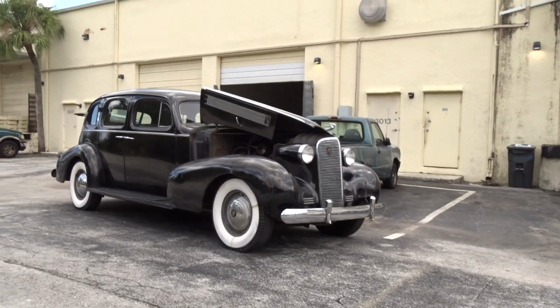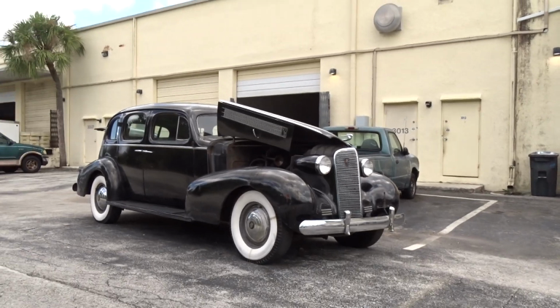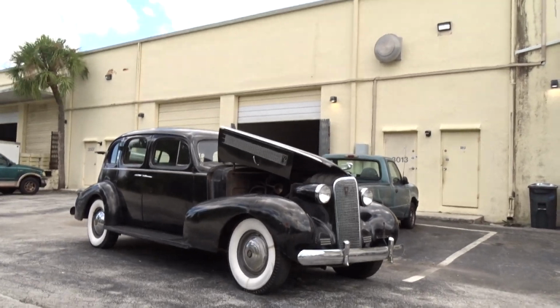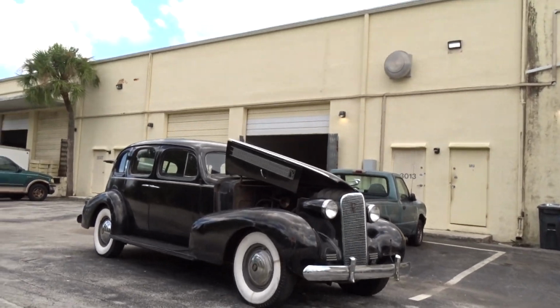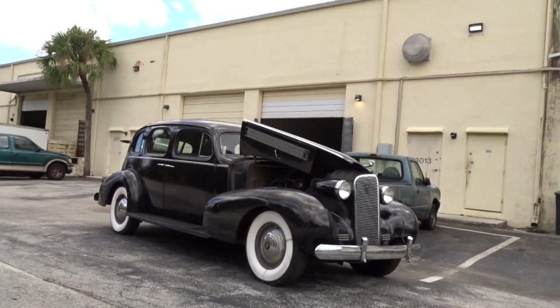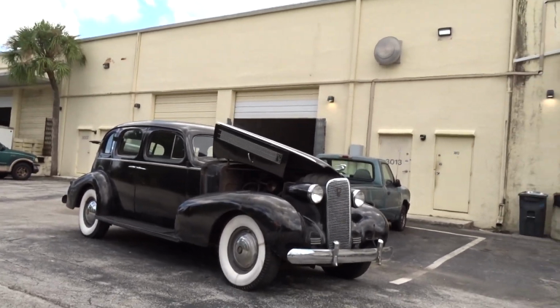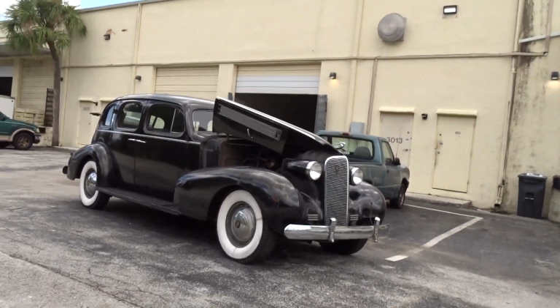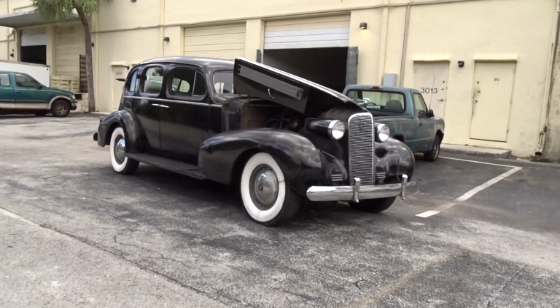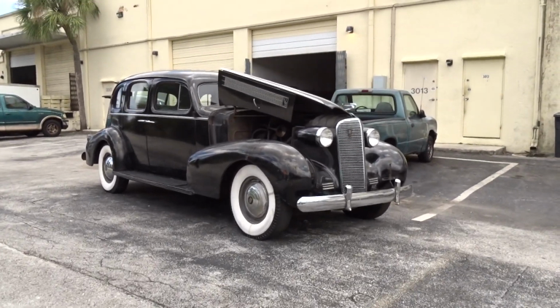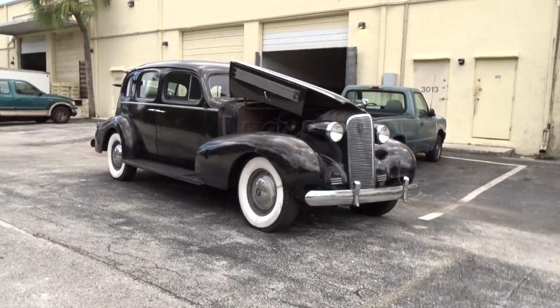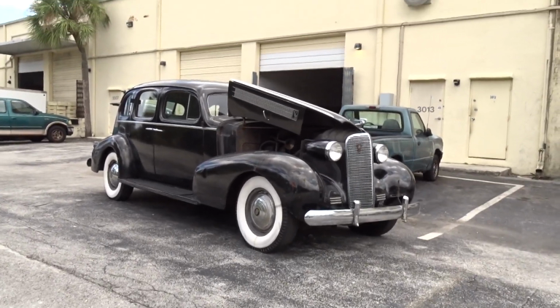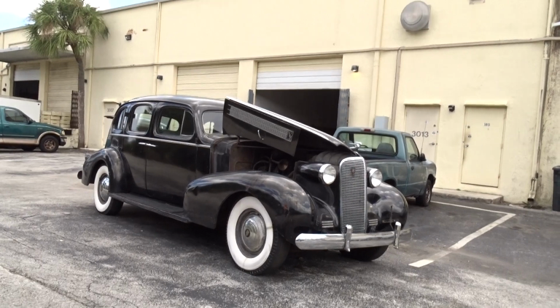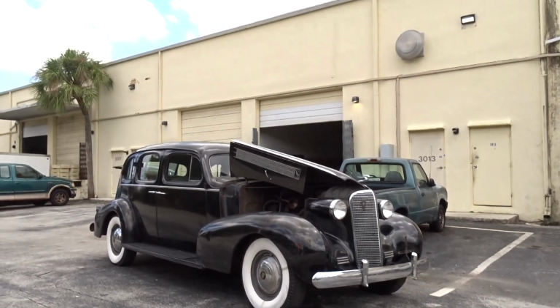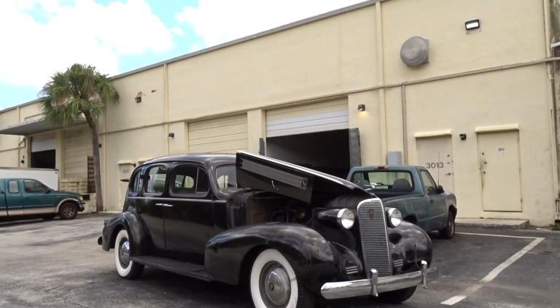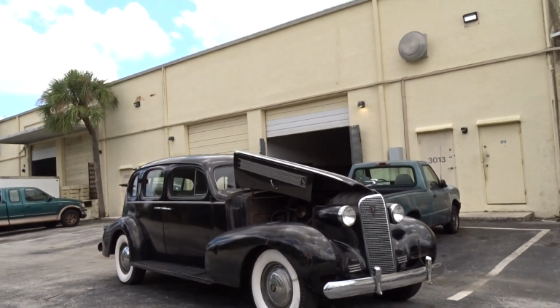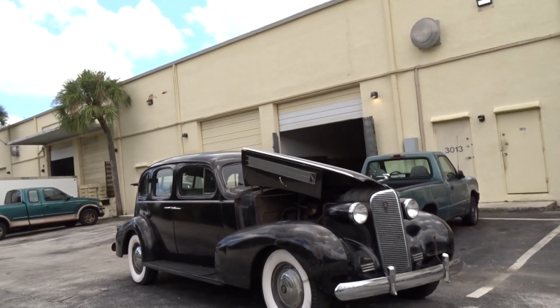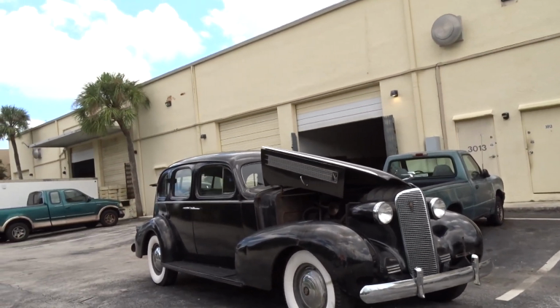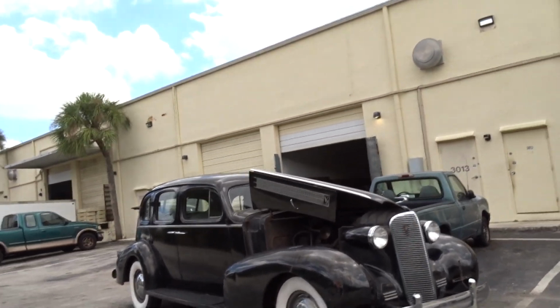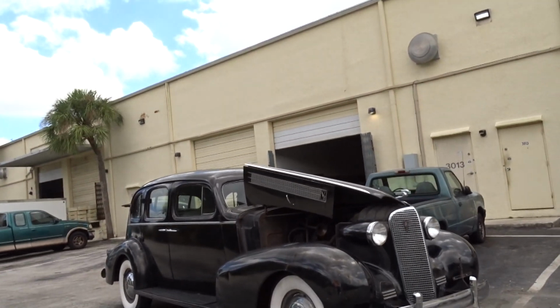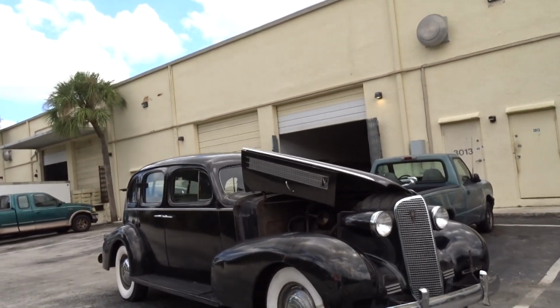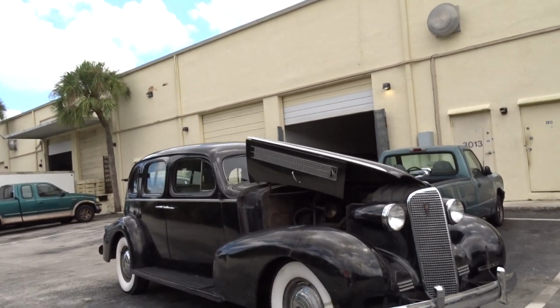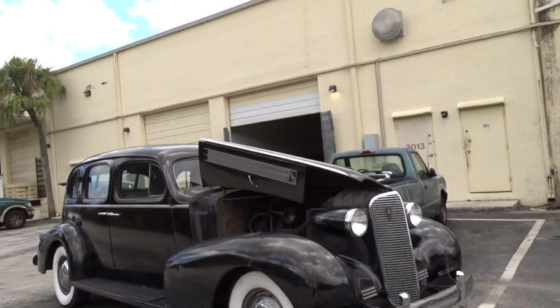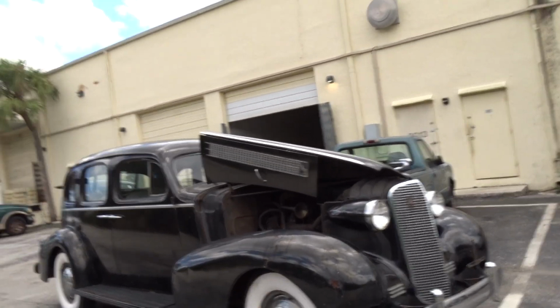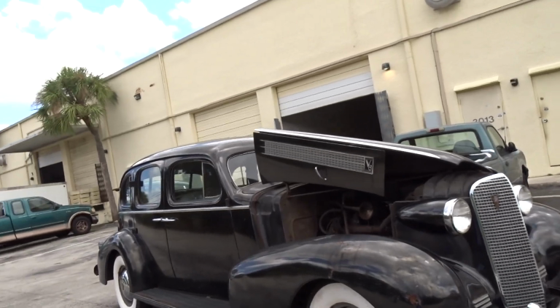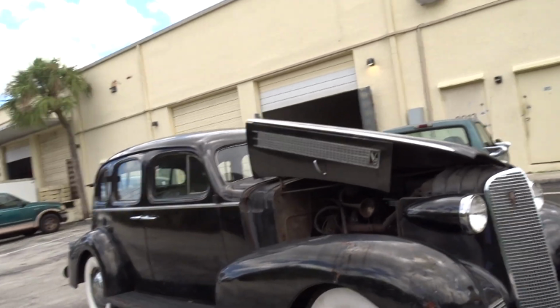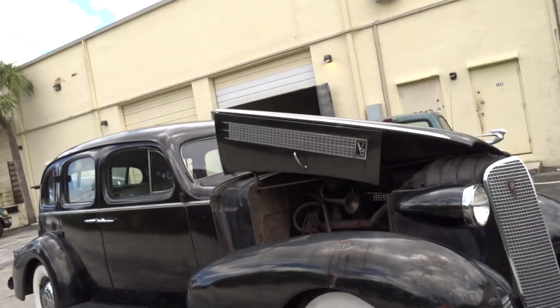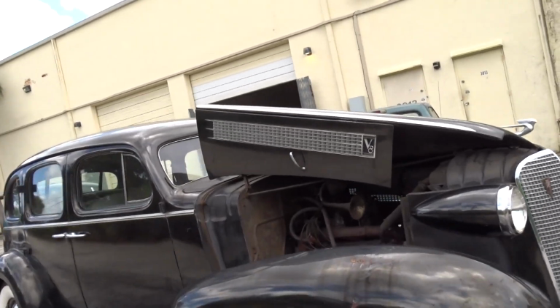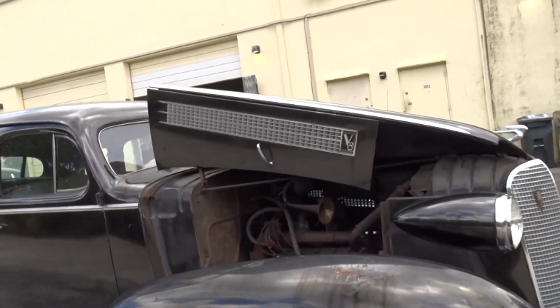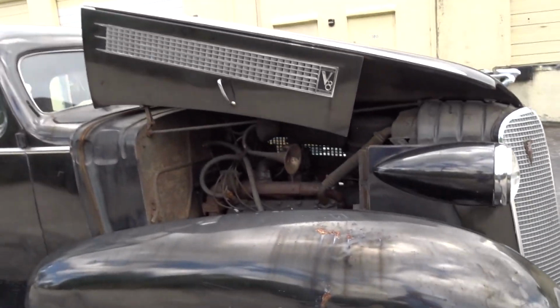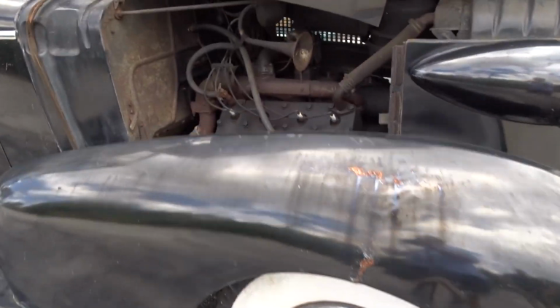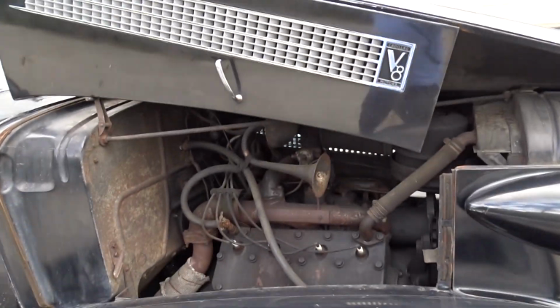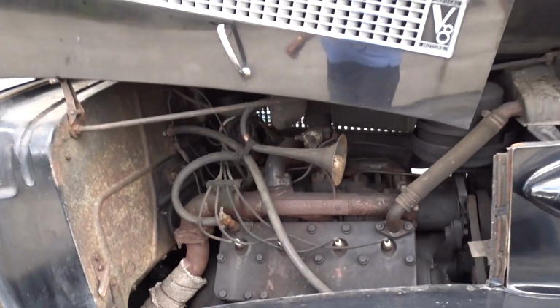Like we always do, we're gonna do a little walk-around video and tell you what we know about the car. It's a 1937 Cadillac Series 65. It's got the big V8 flathead — there's a picture of the engine, you can see it.